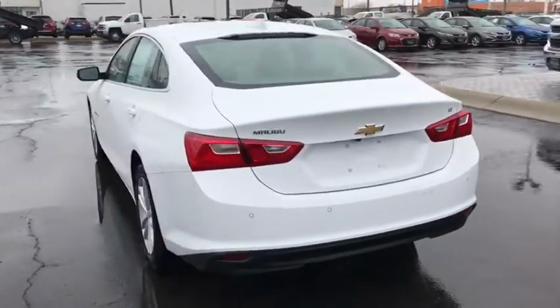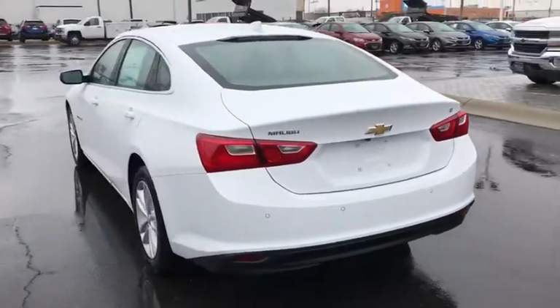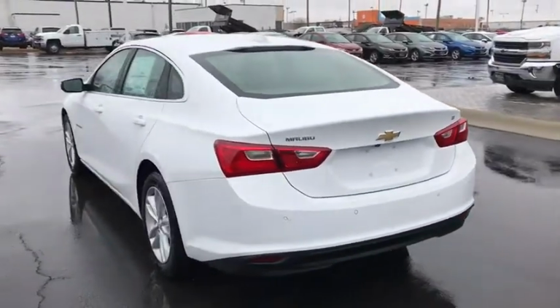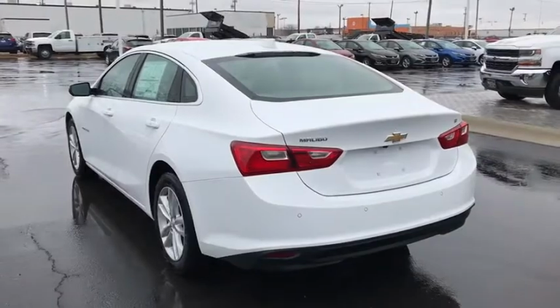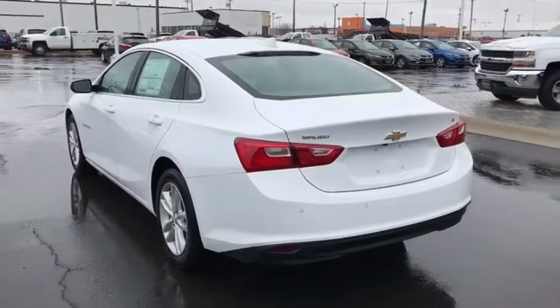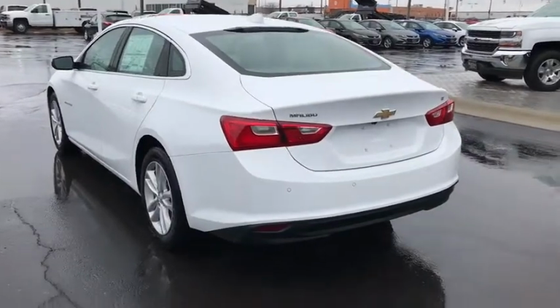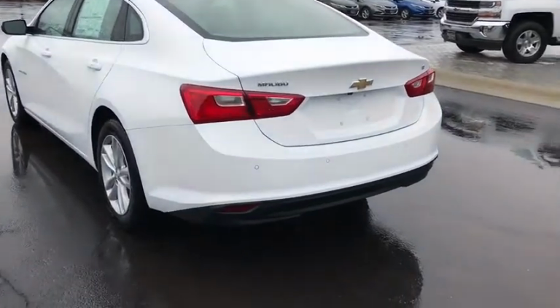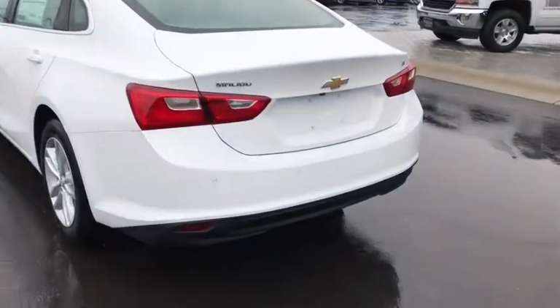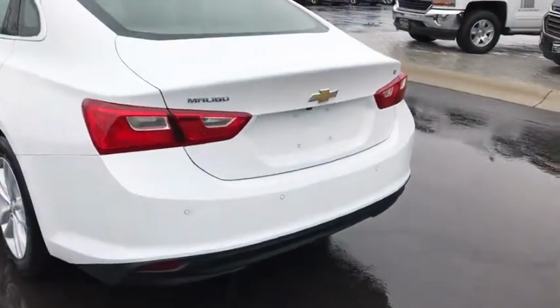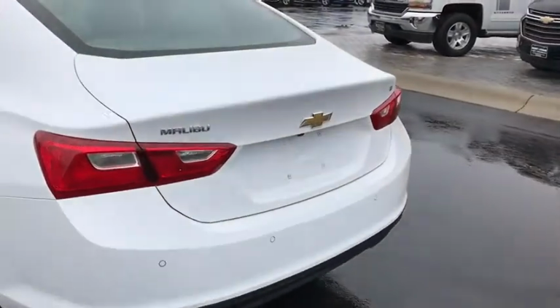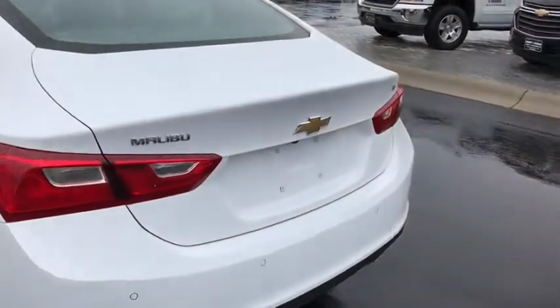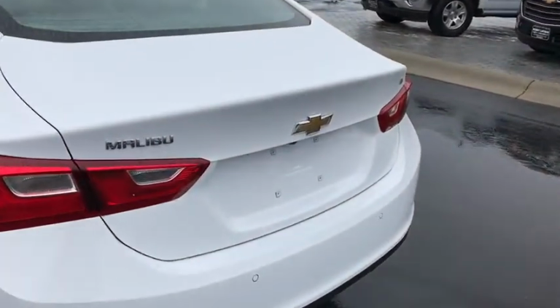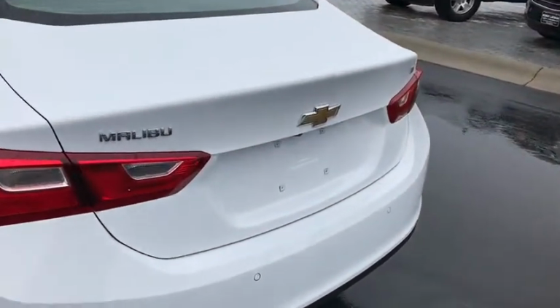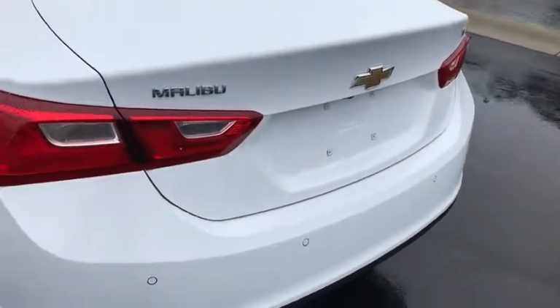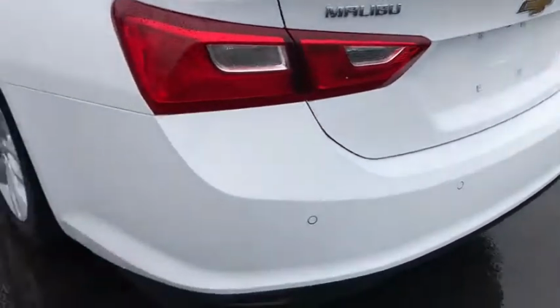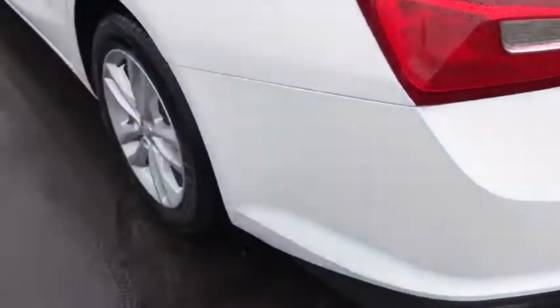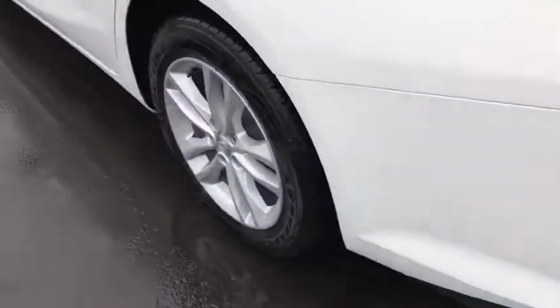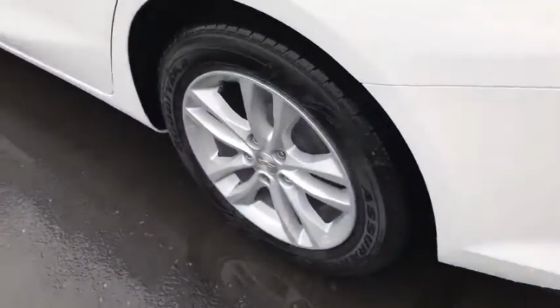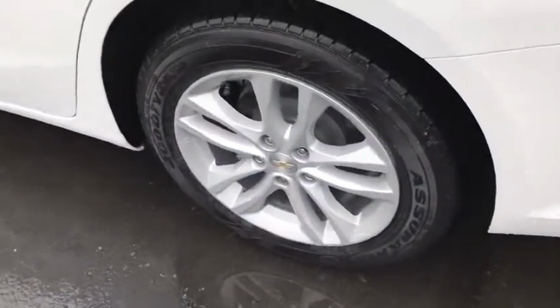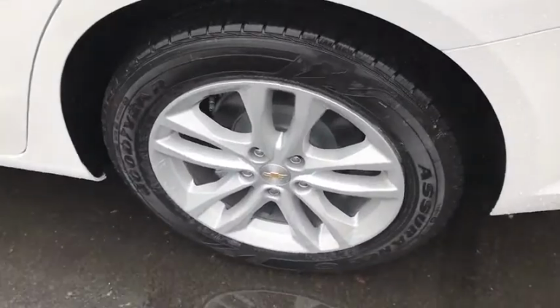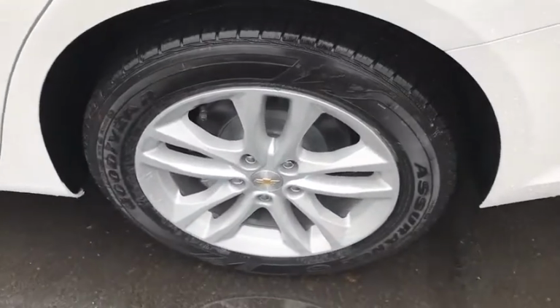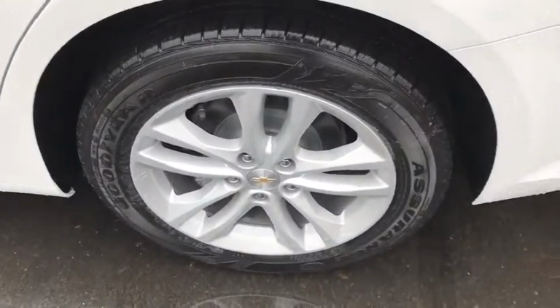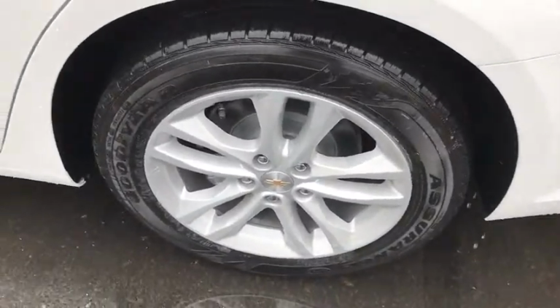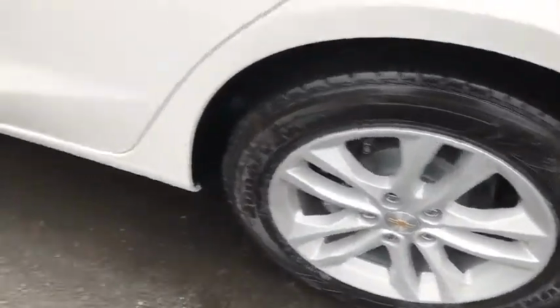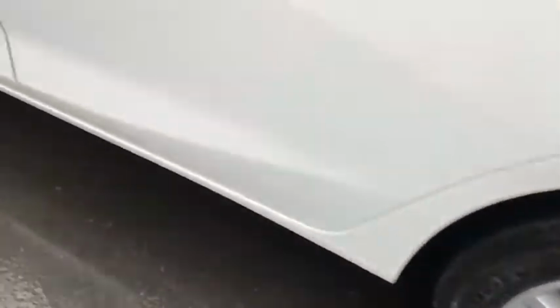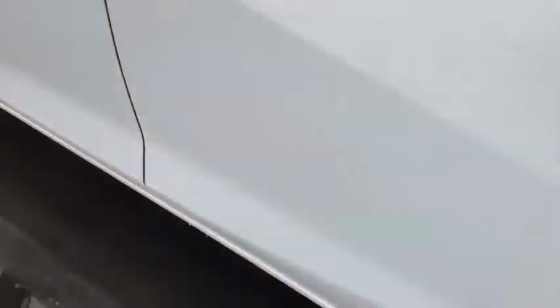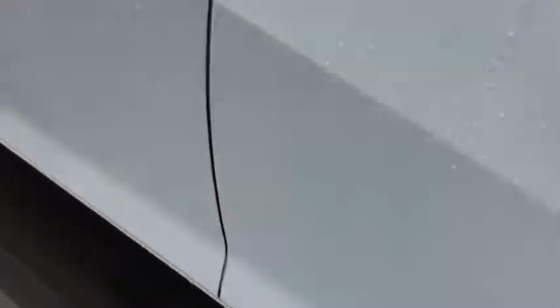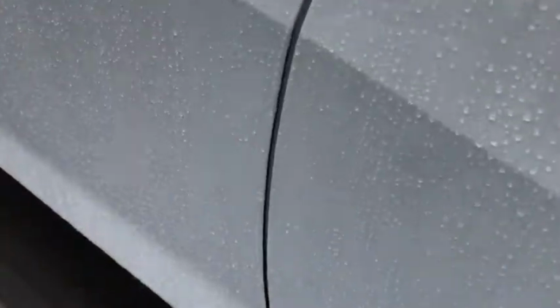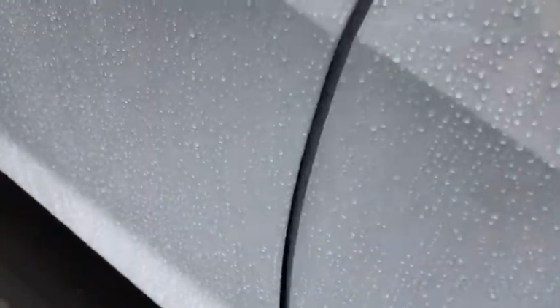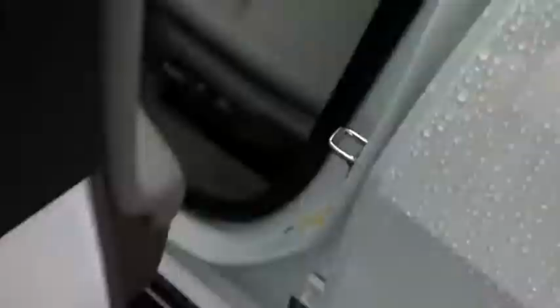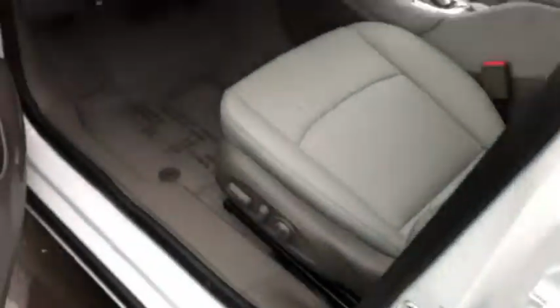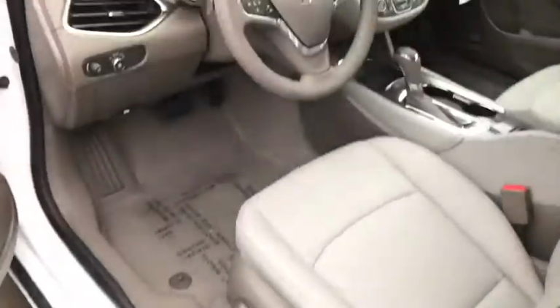Rear window defroster, power windows, remote keyless entry, brake assist, Sirius satellite radio, panic alarm, tachometer, overhead console, tilt steering wheel.